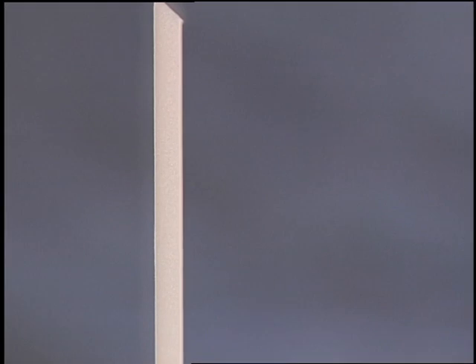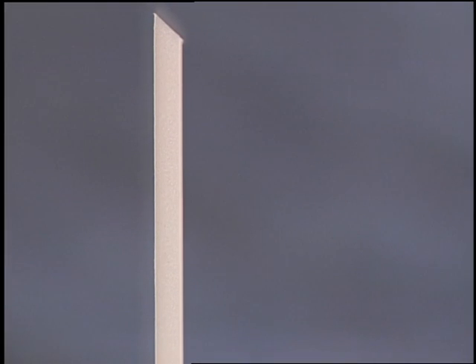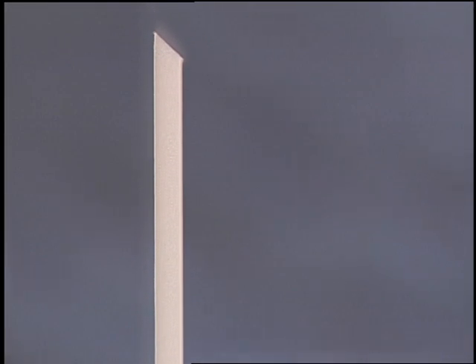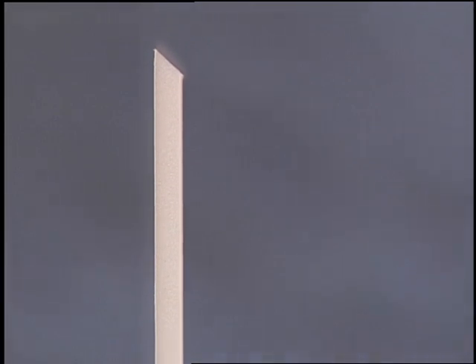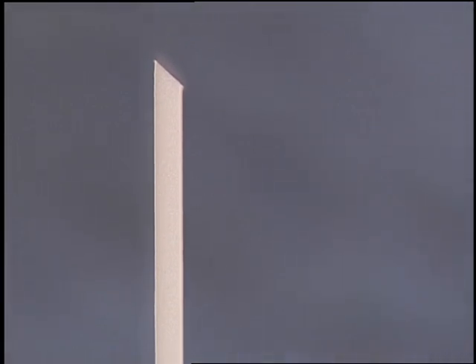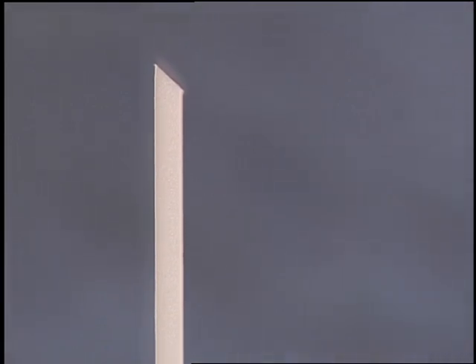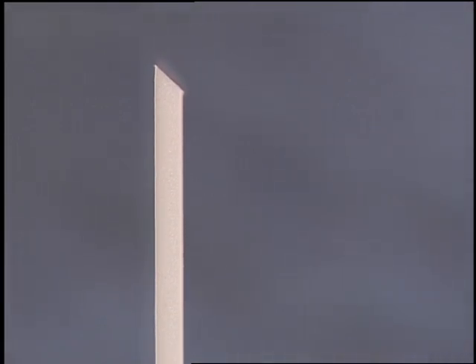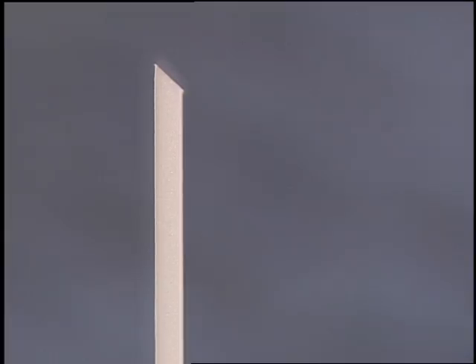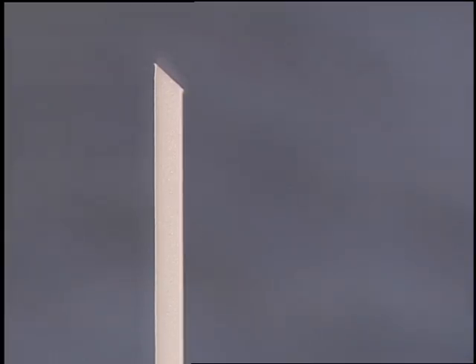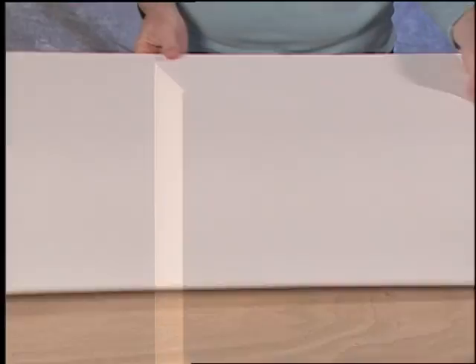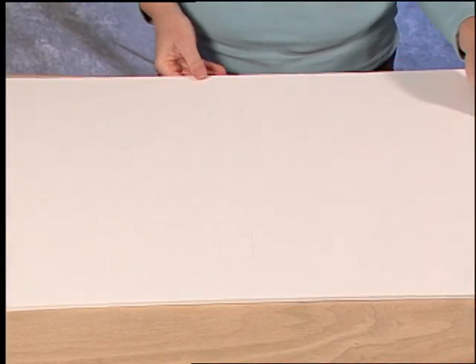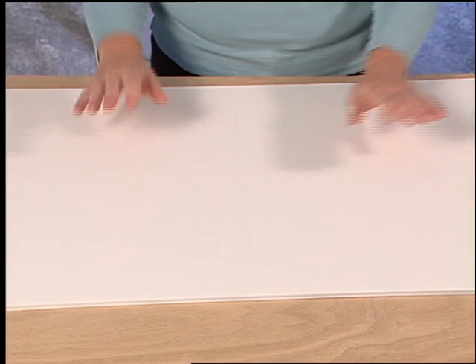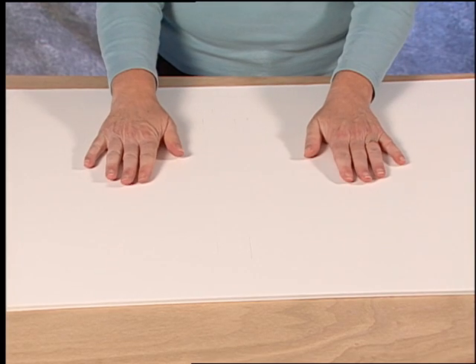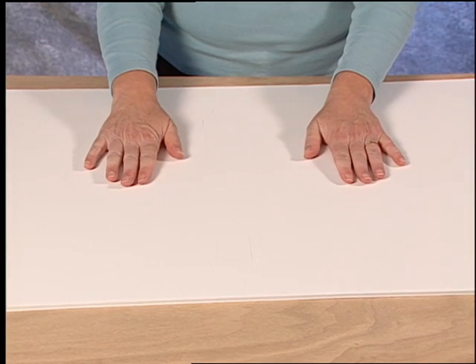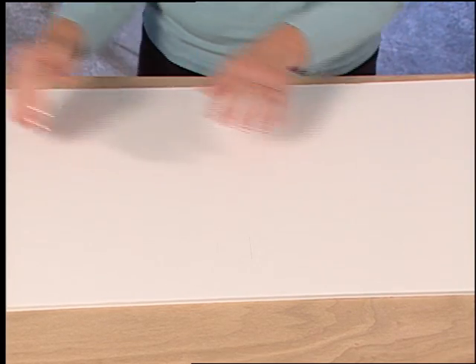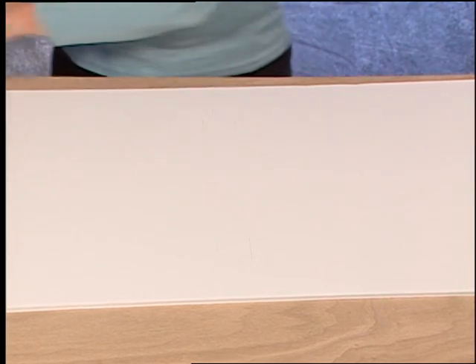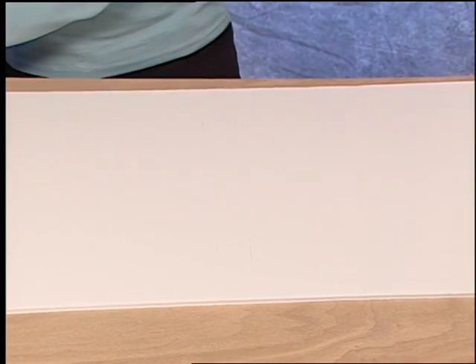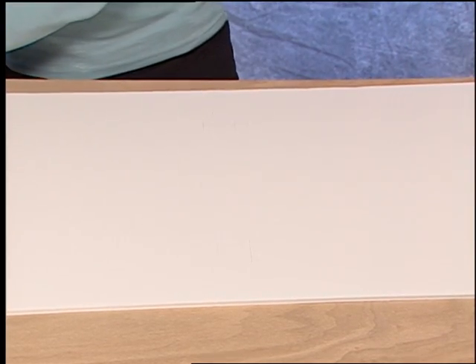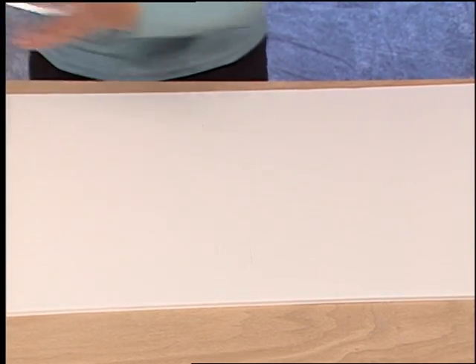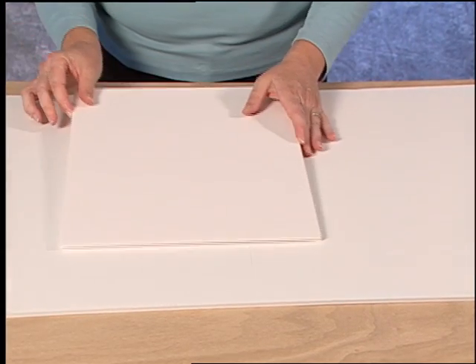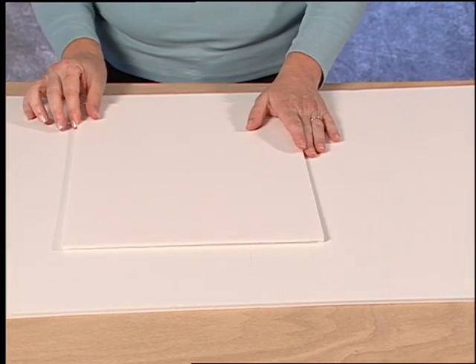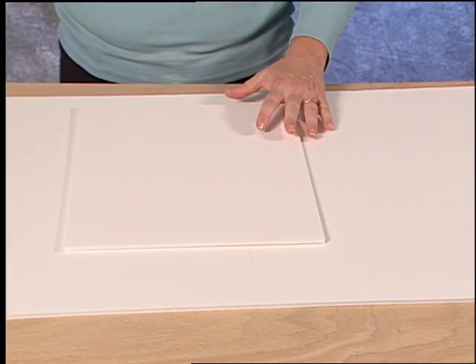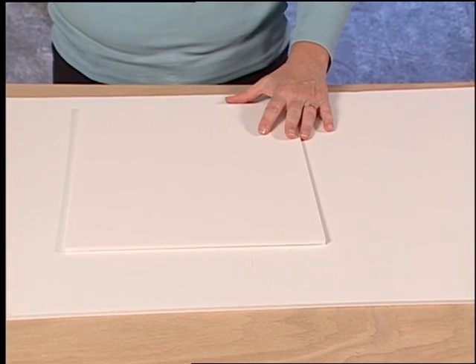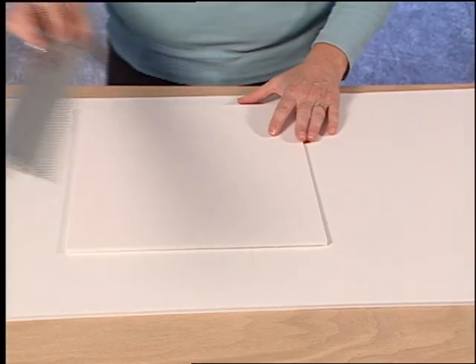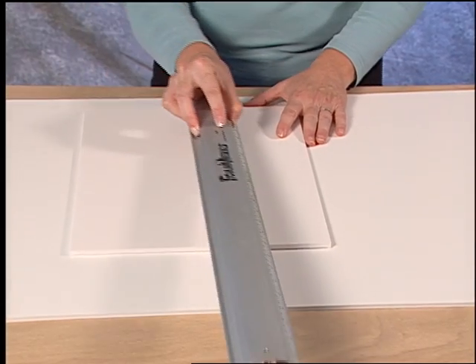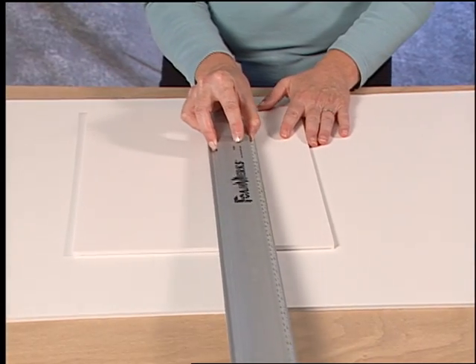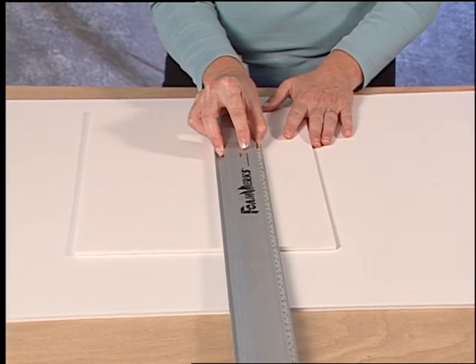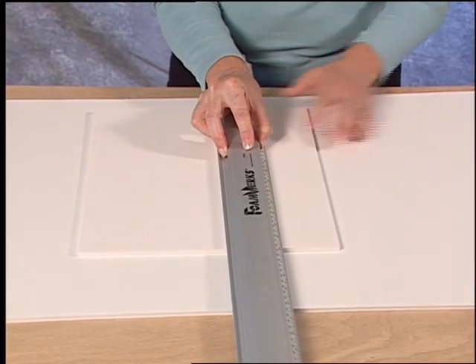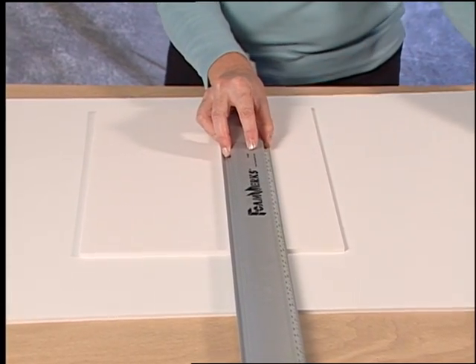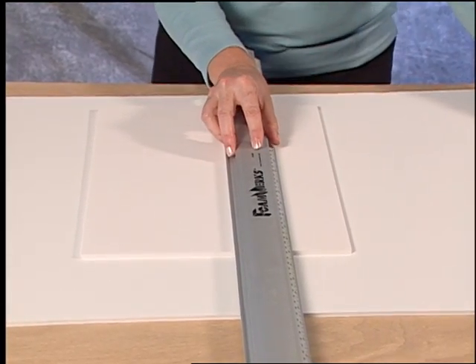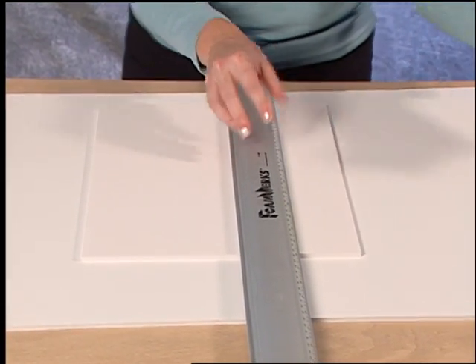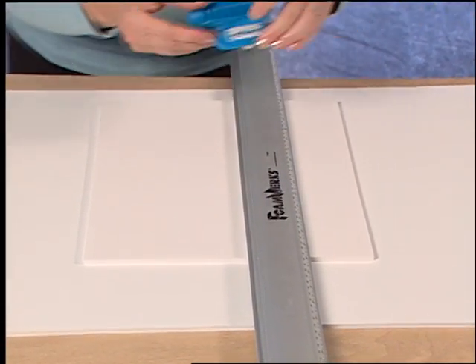To make a 45 degree cut using the Logan straight bevel cutter, first always ensure that you're using a scrapped piece of foam board under the foam board you are cutting. Use the Logan channel rail as a straight edge to guide the tool.